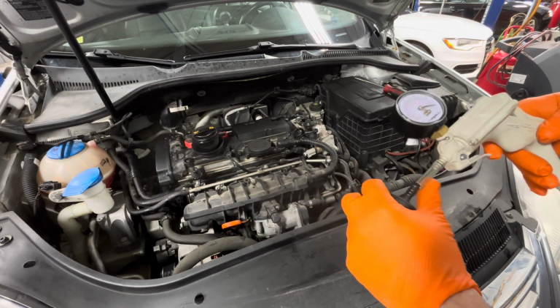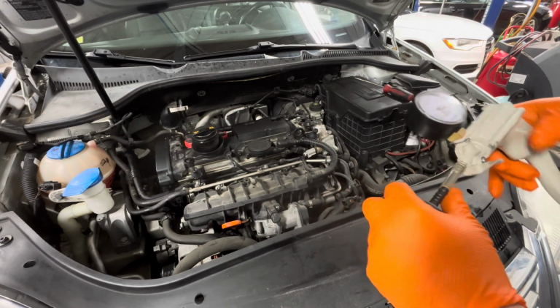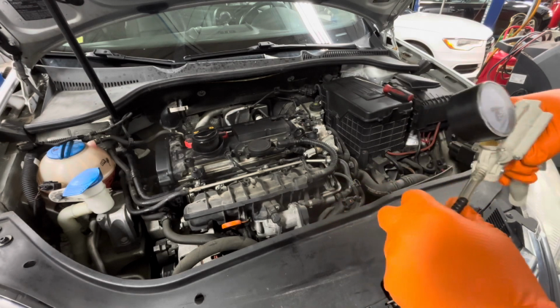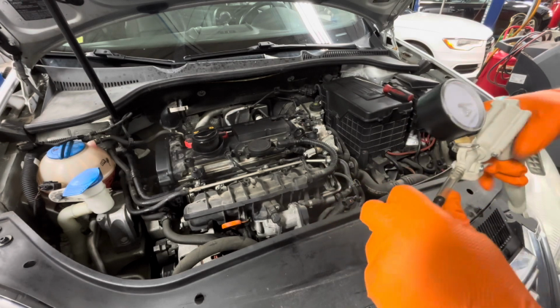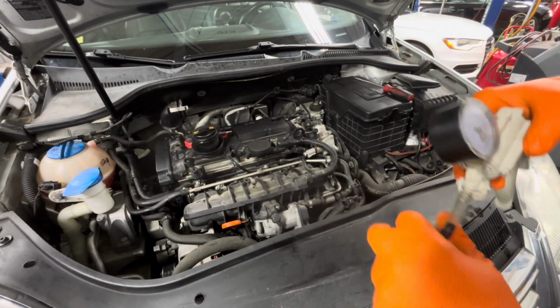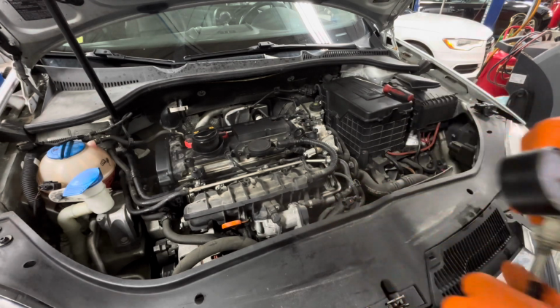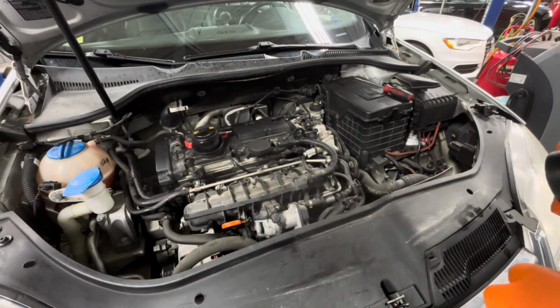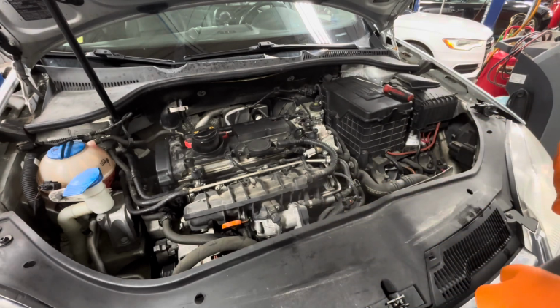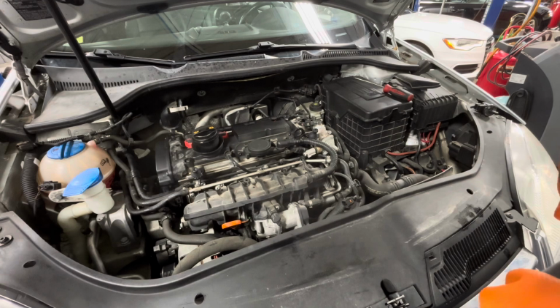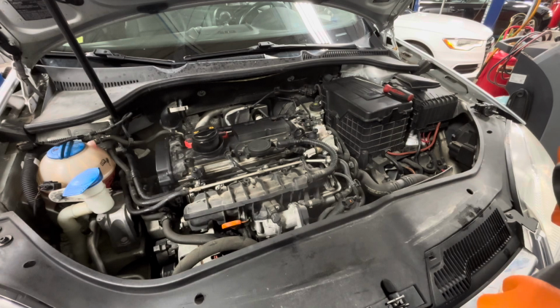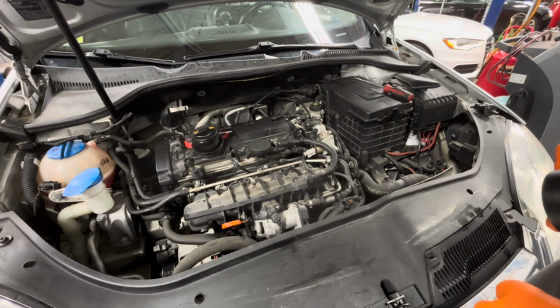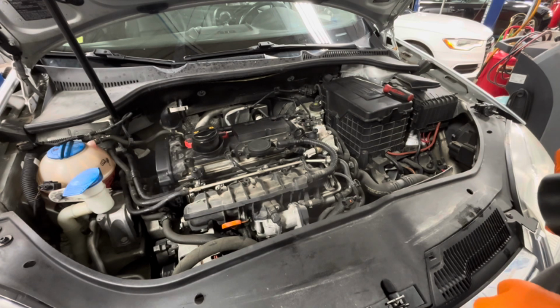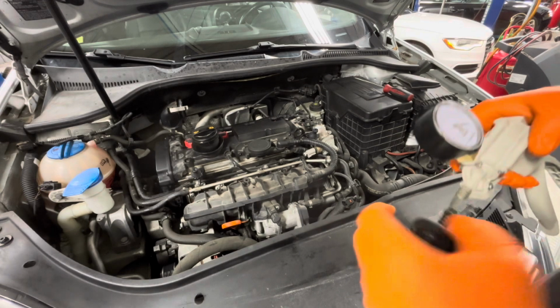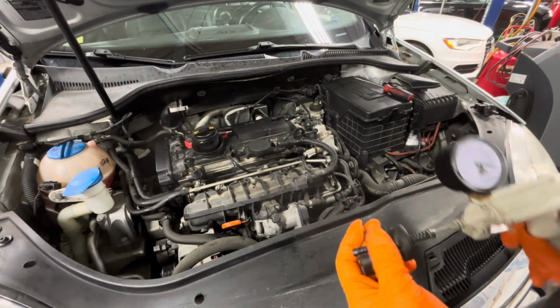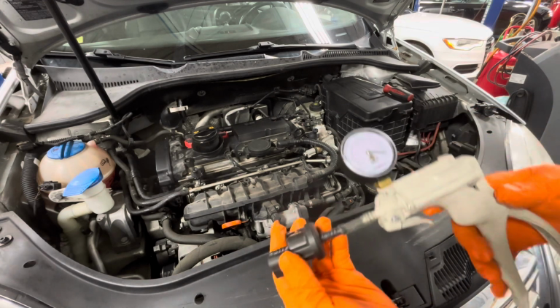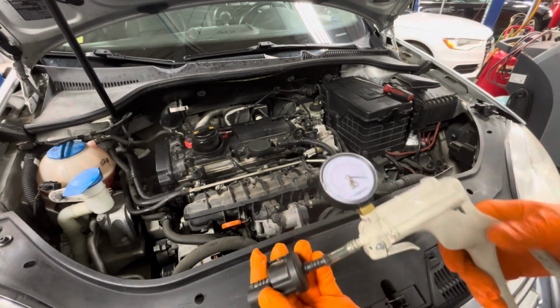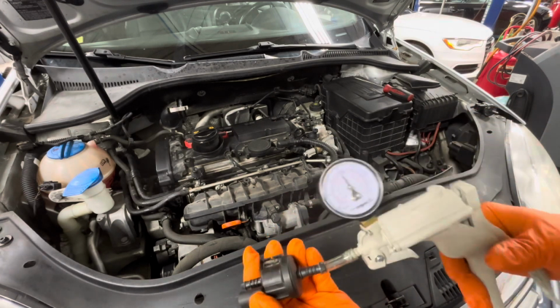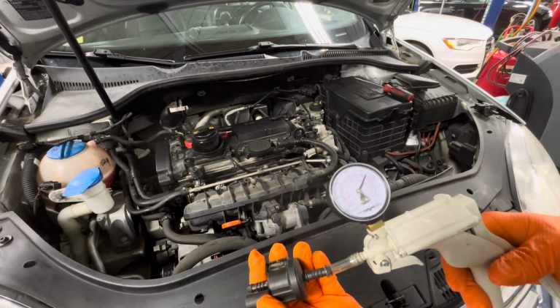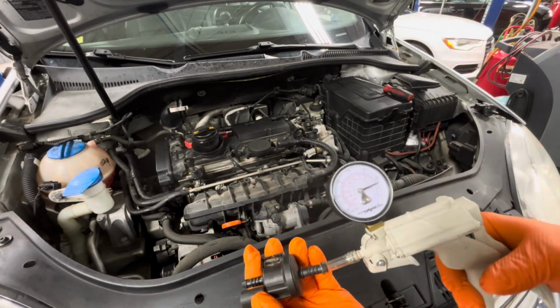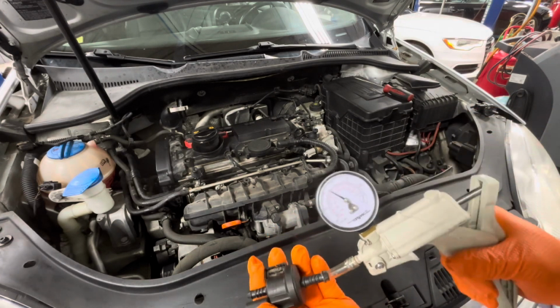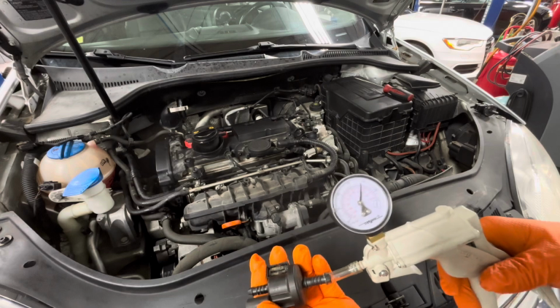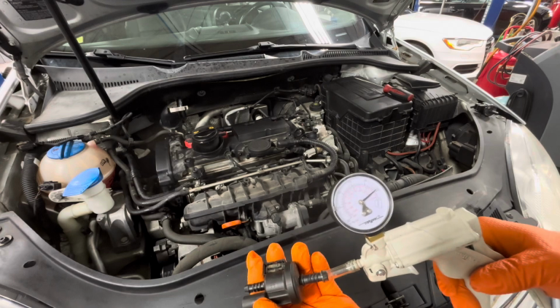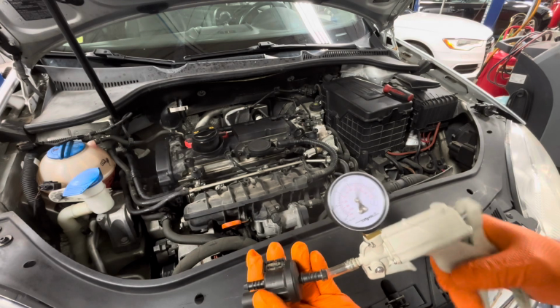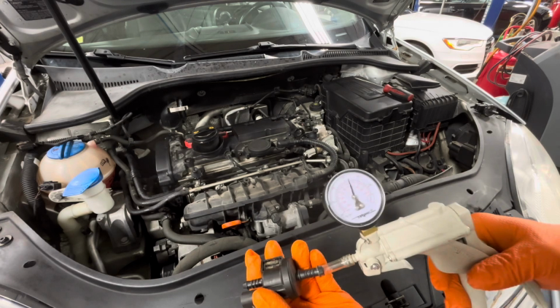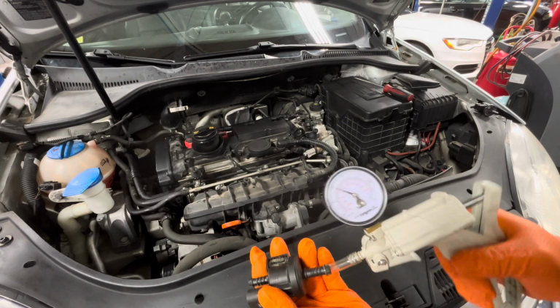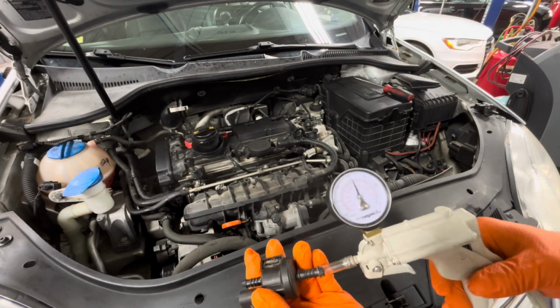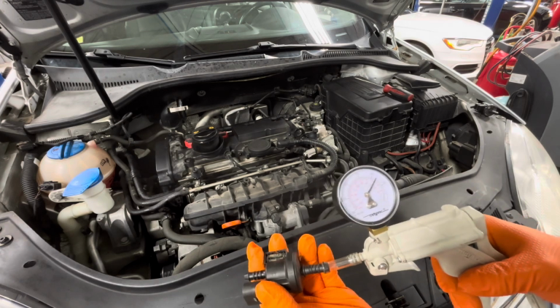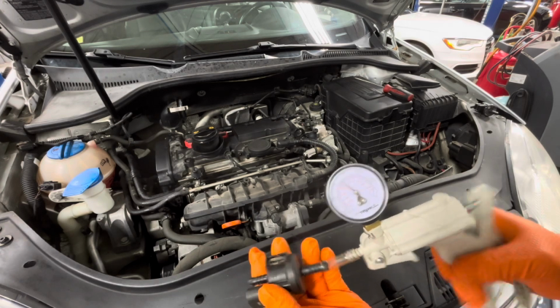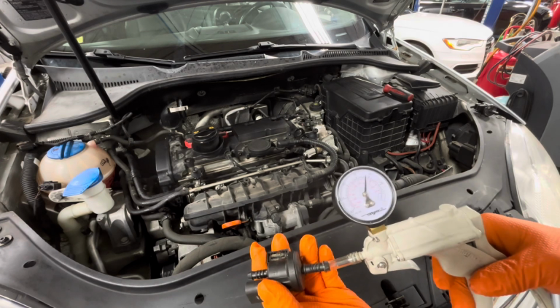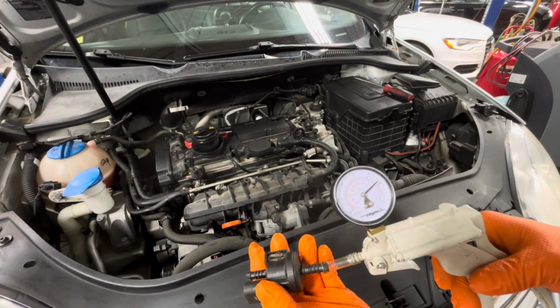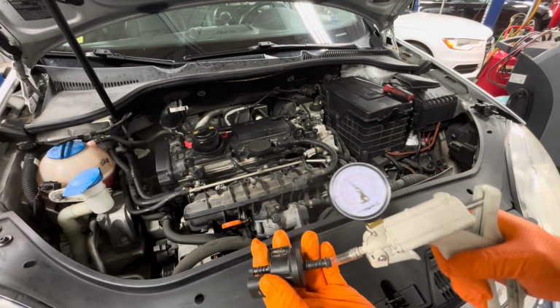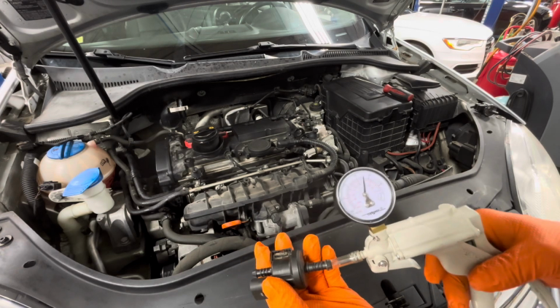So if I put the vacuum tester on it, pushing this little straw onto the end like this and then pulling vacuum on it, it should hold vacuum. As you can see, this one — when I try to pull vacuum on it — it just completely loses it right away.